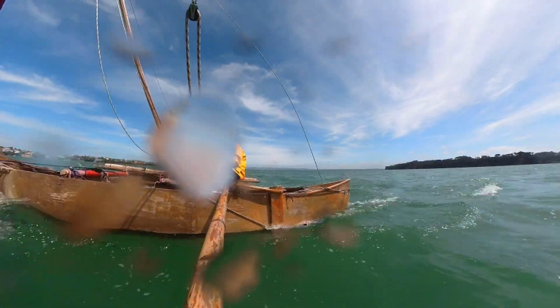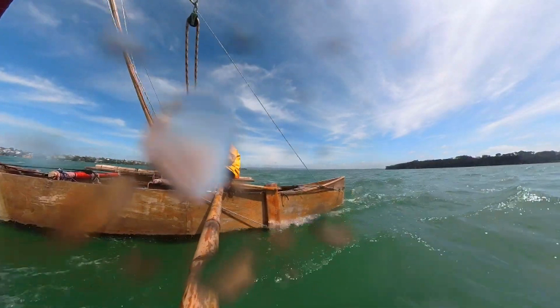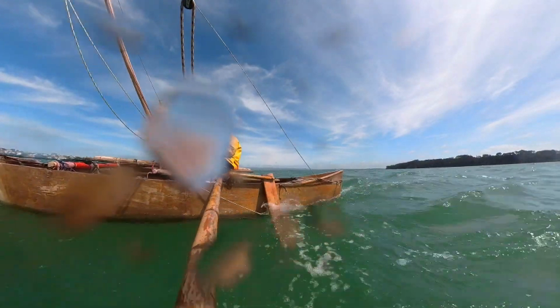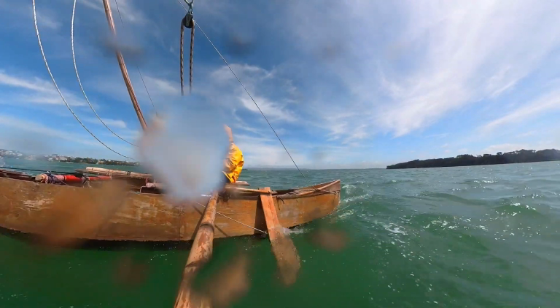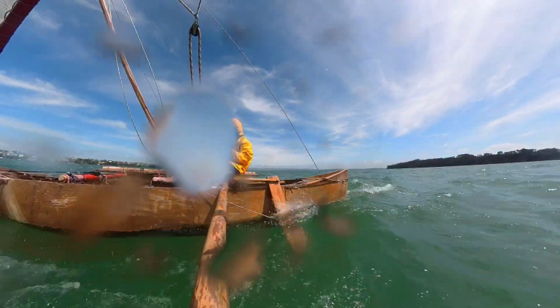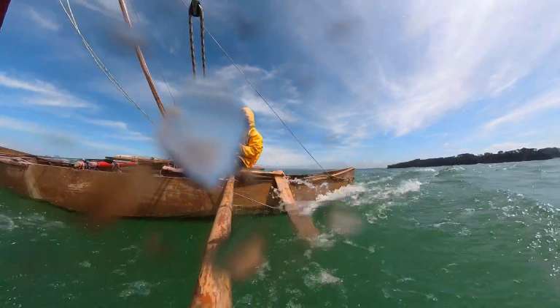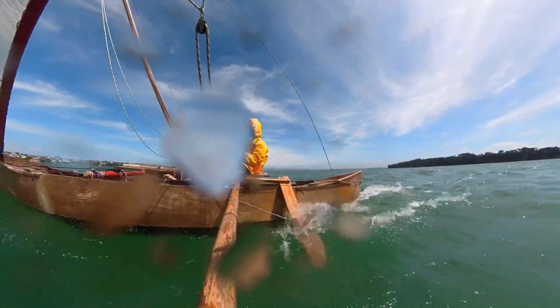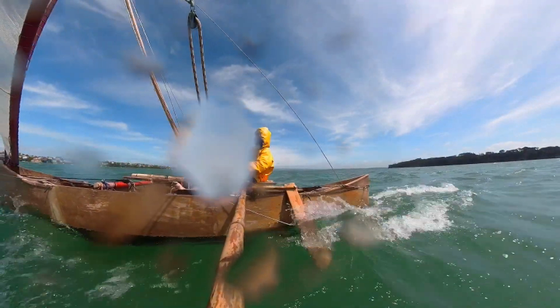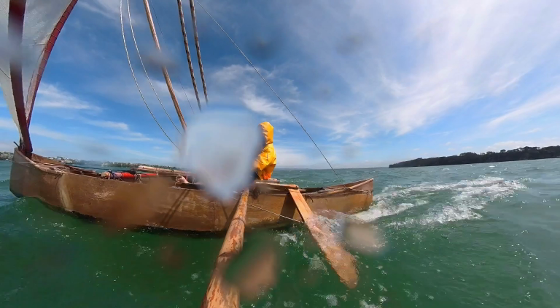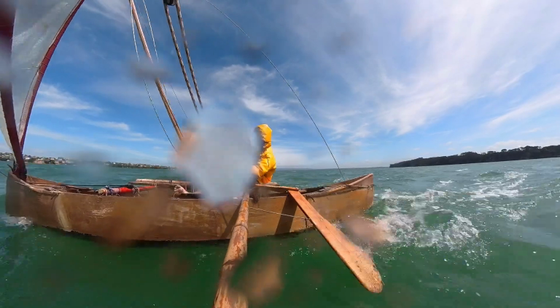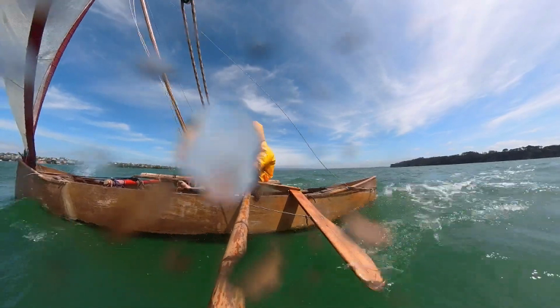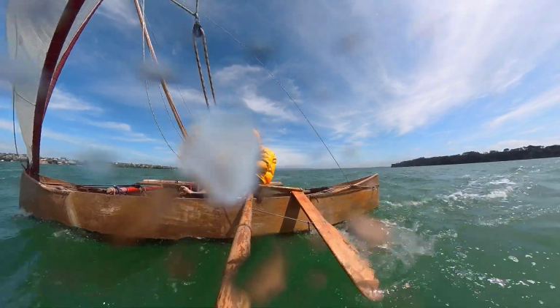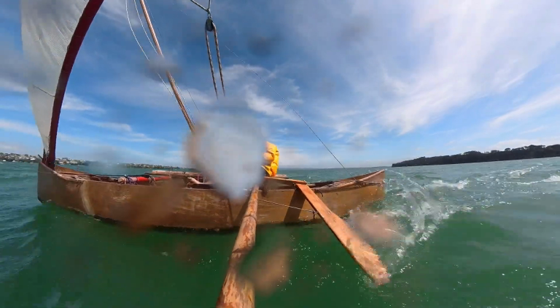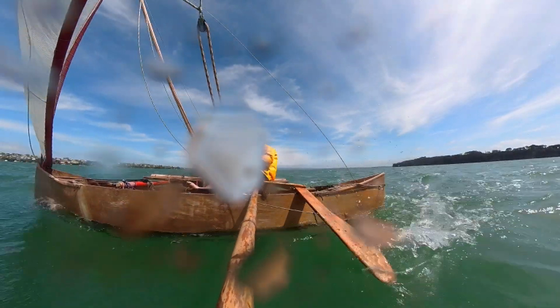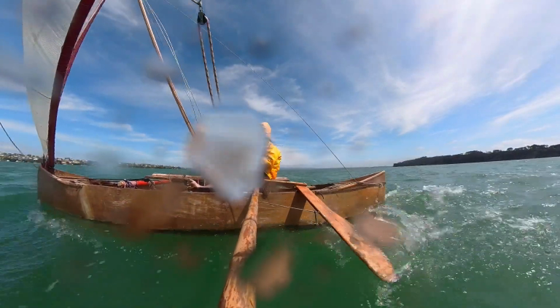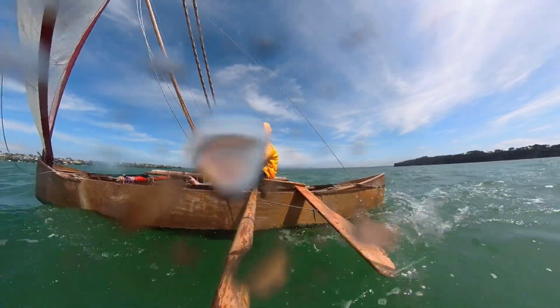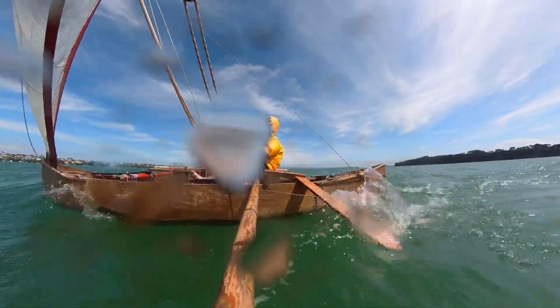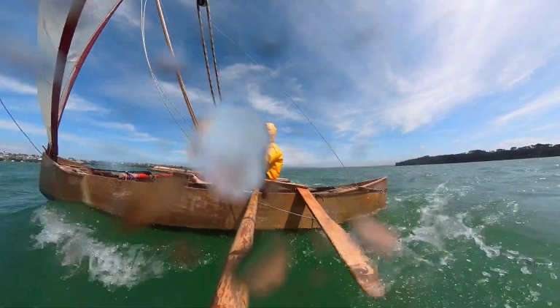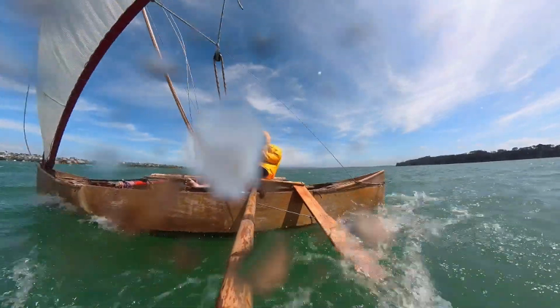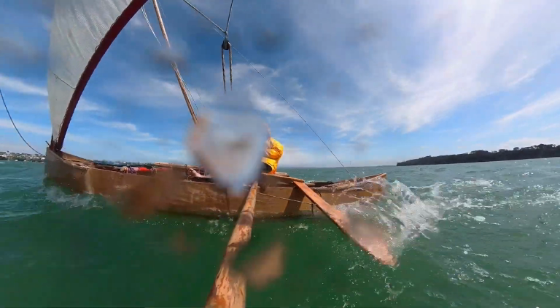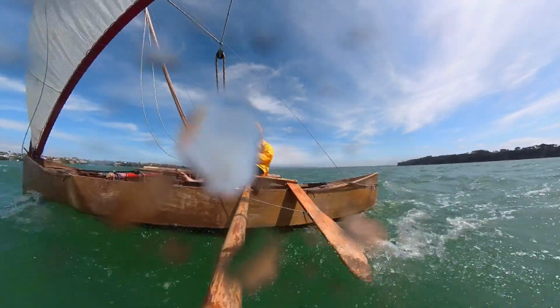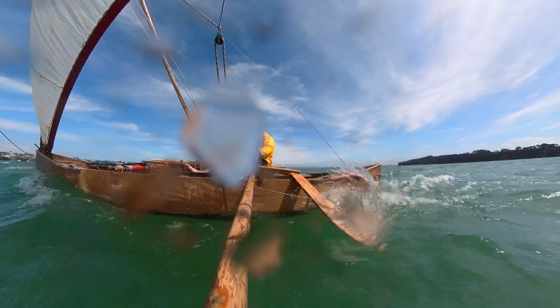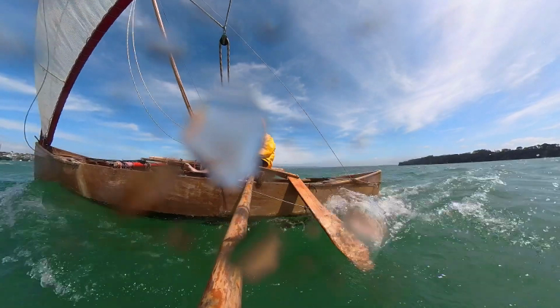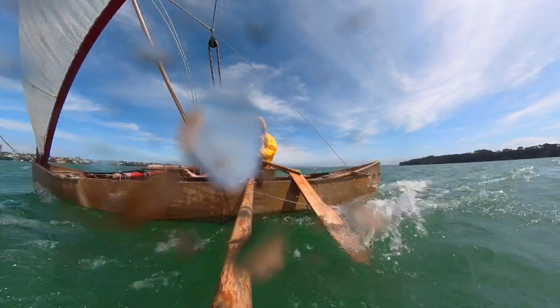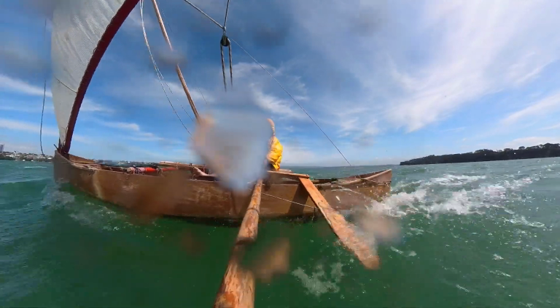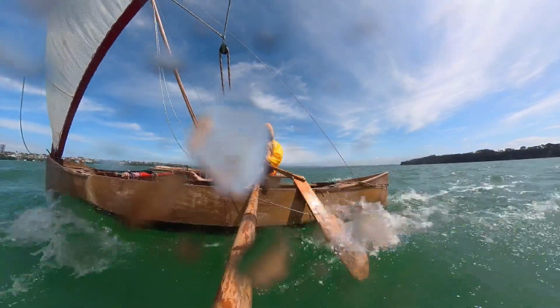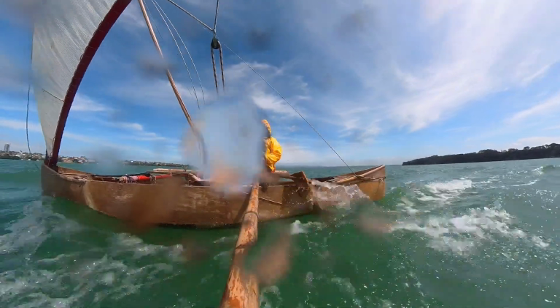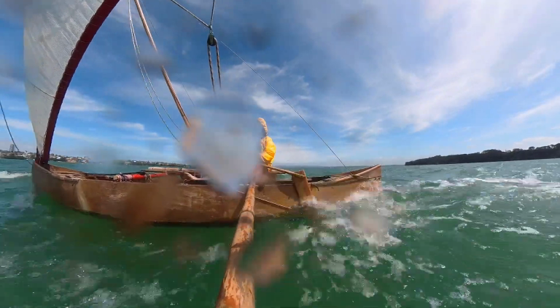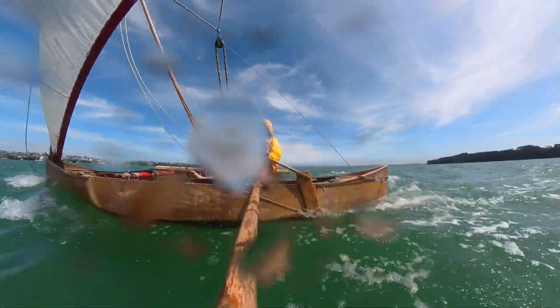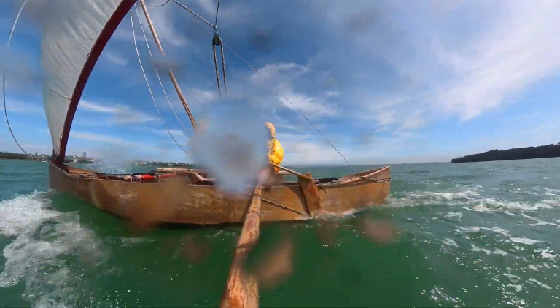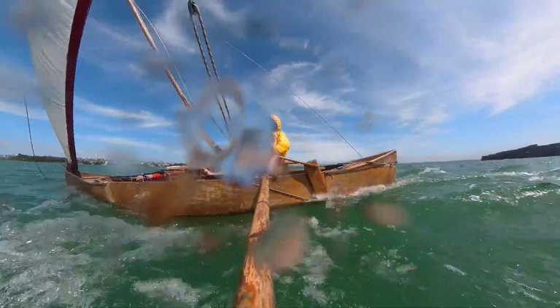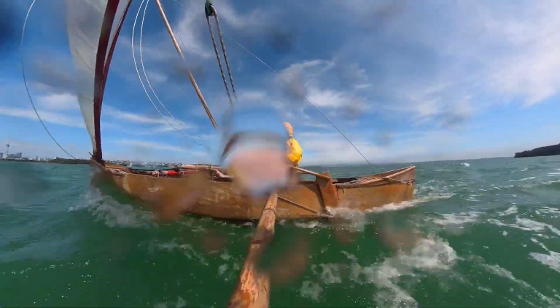So this is the one problem with the setup so far — there's nothing holding it against the hull except for water pressure. So if you turn down too much it just sort of swings up, but a flick of the tiller gets it back down.